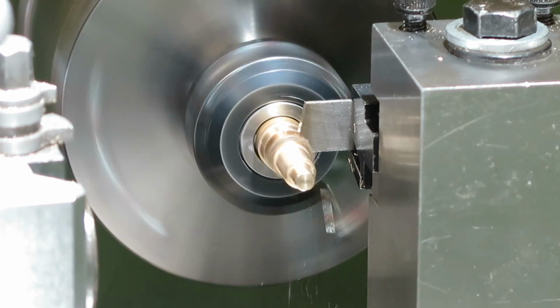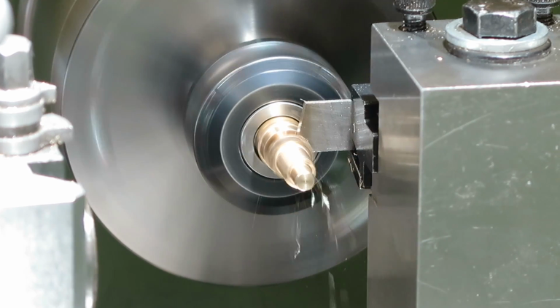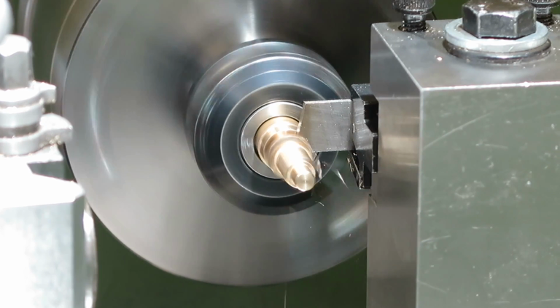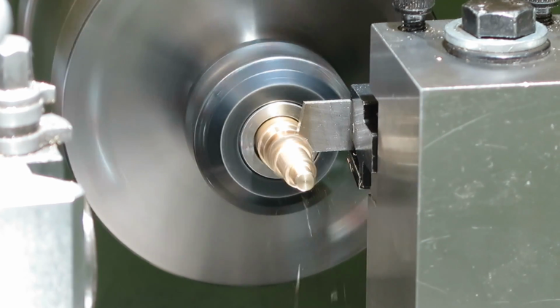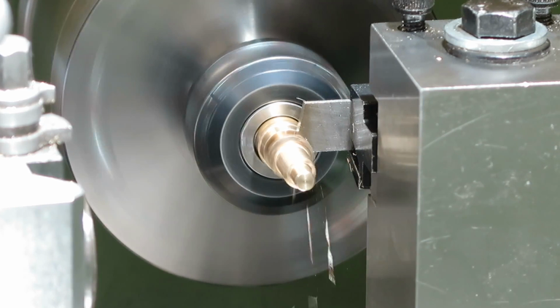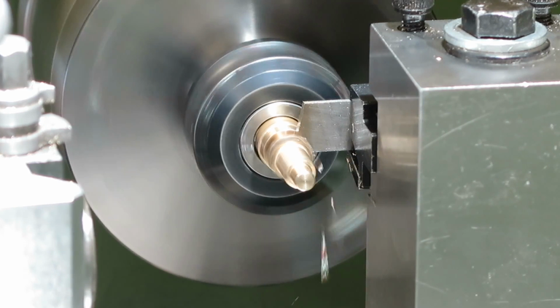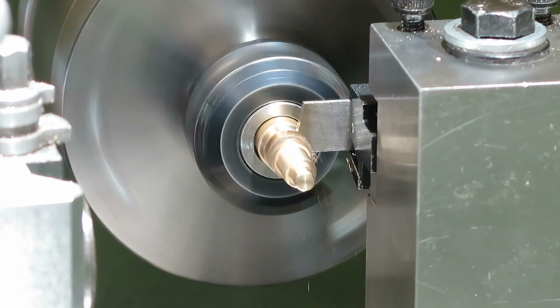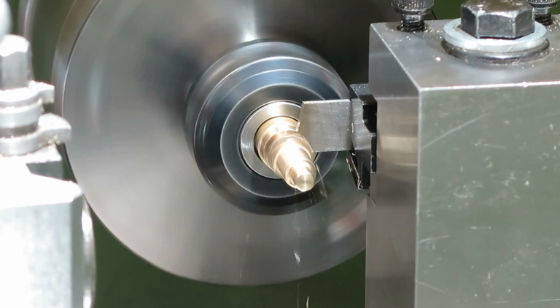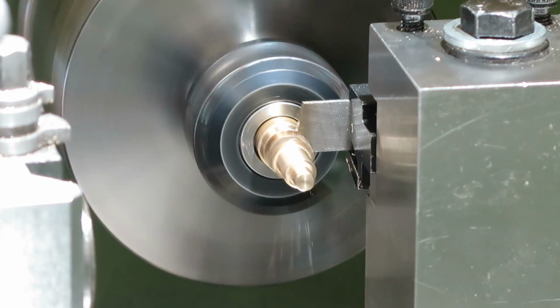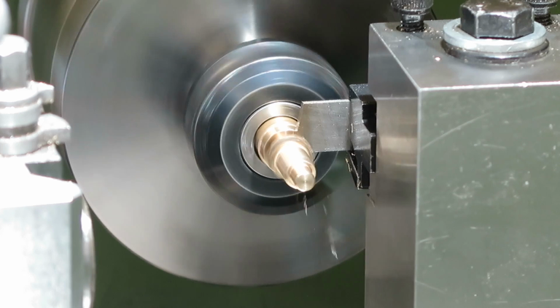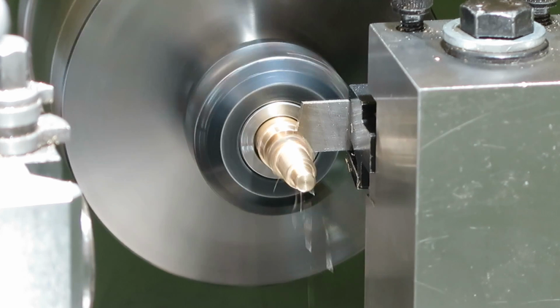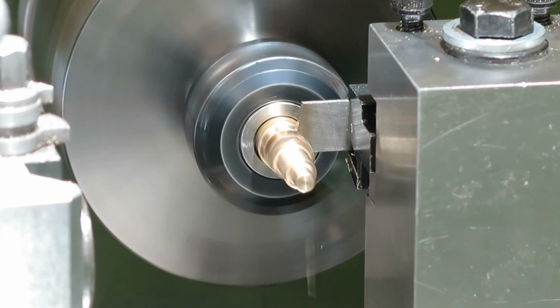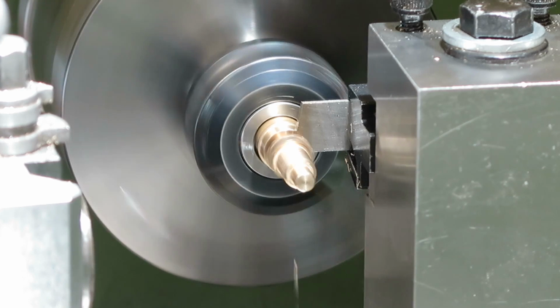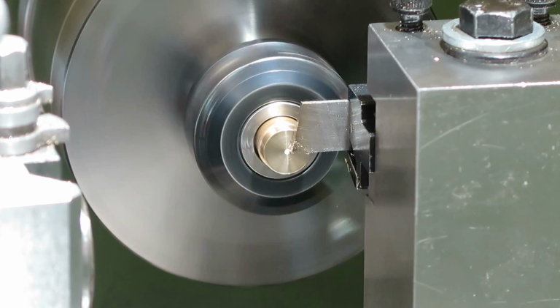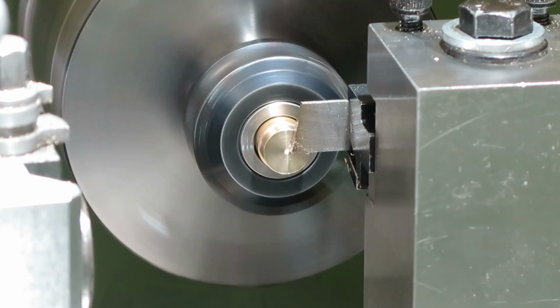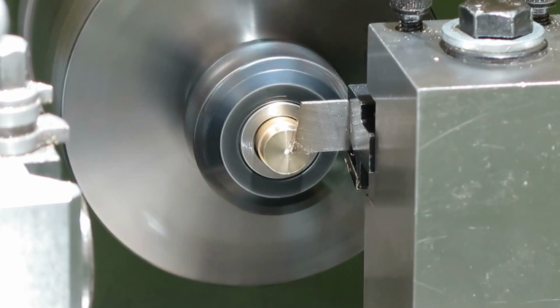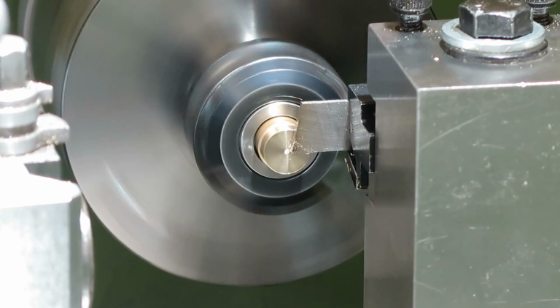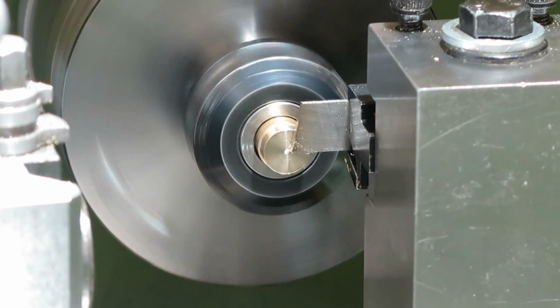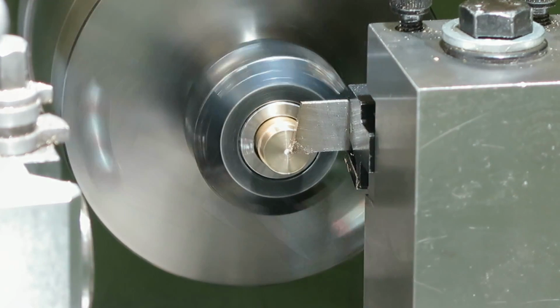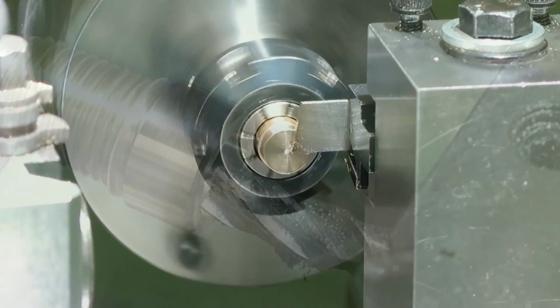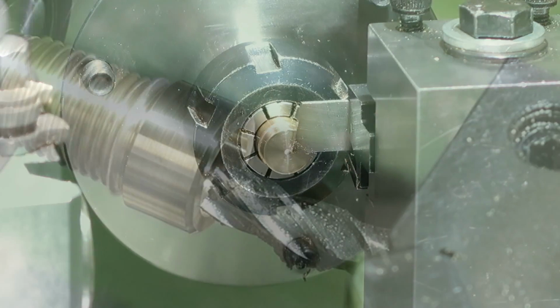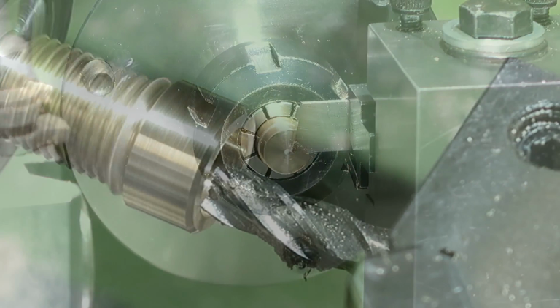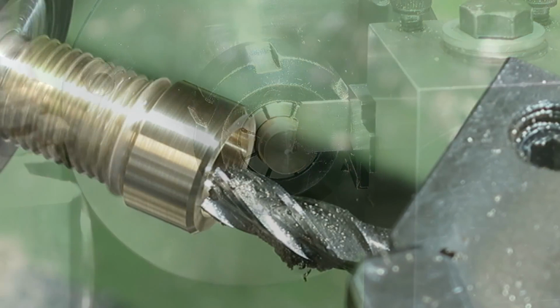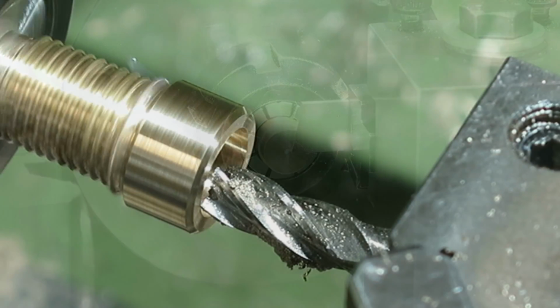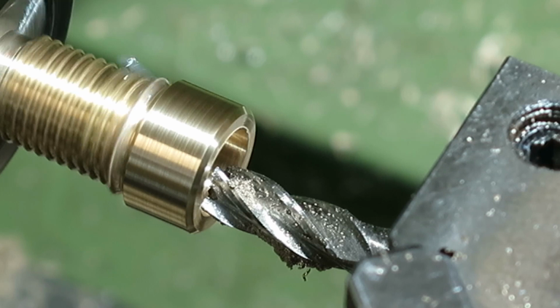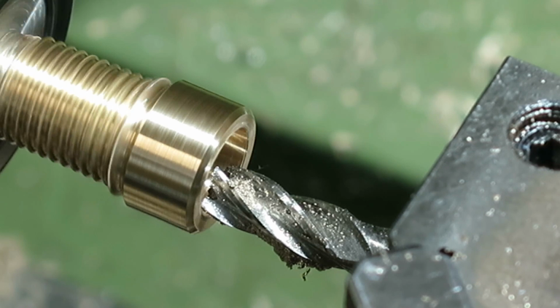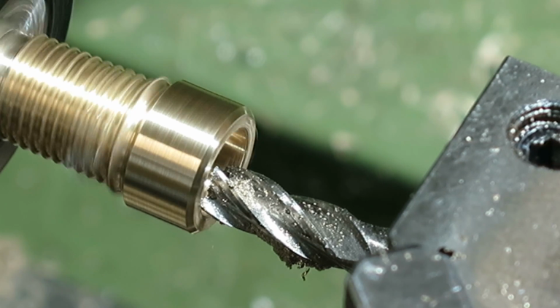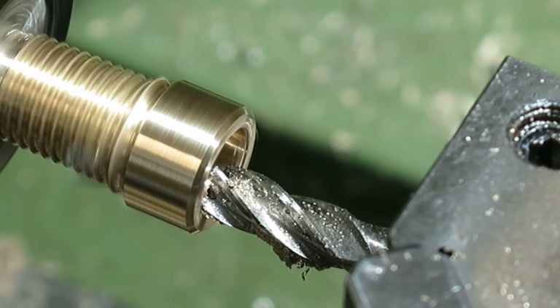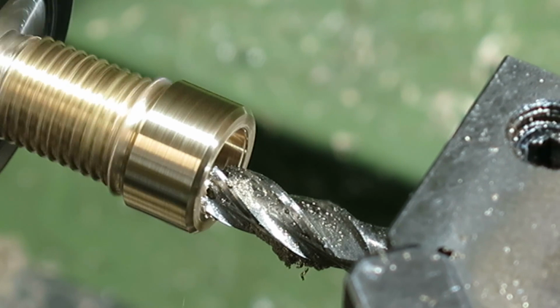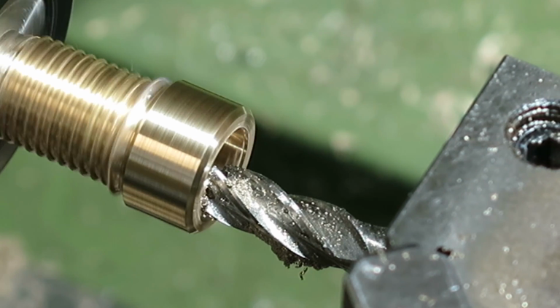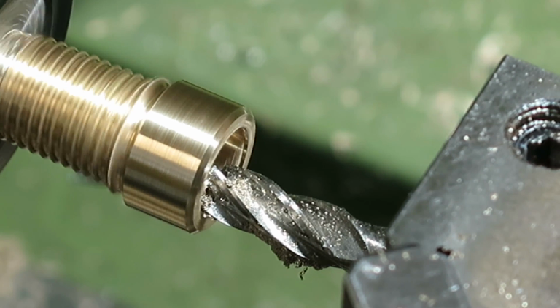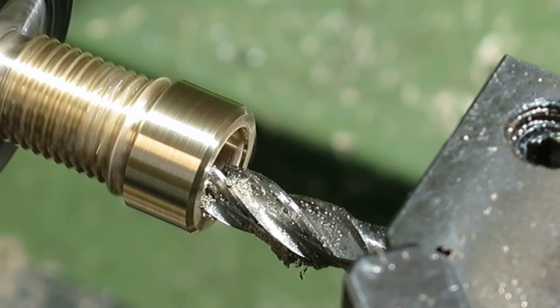I'm going to bore out the two holes that I'll use to mount the bearings that hold the gyroscope, but since I don't have a boring bar that's small enough, I've actually used an end mill as a boring bar. This actually seemed to work really well.